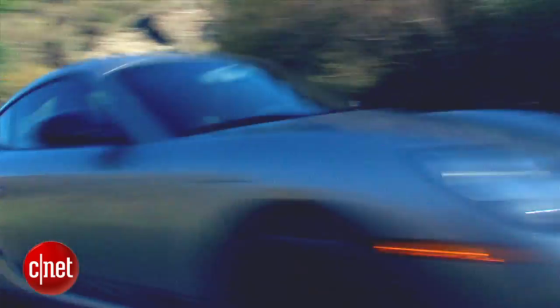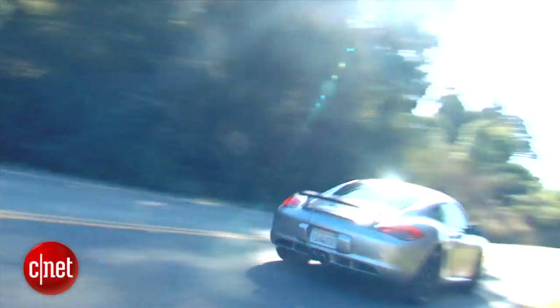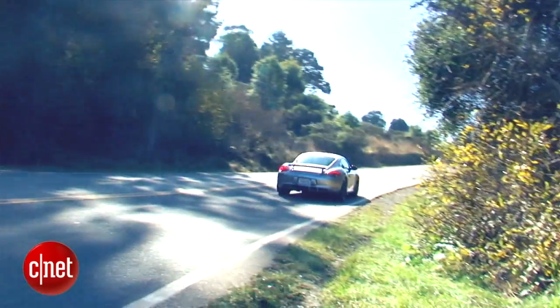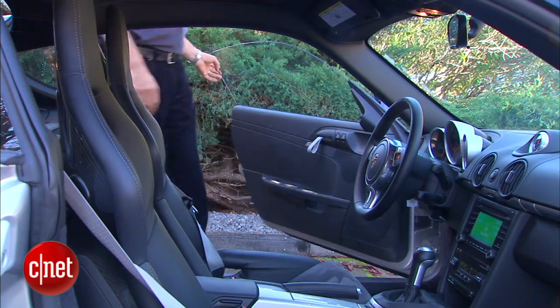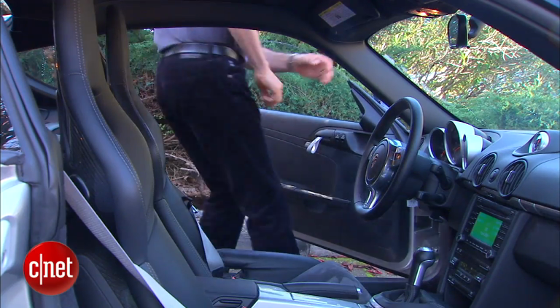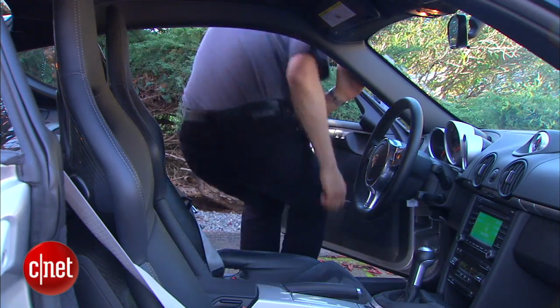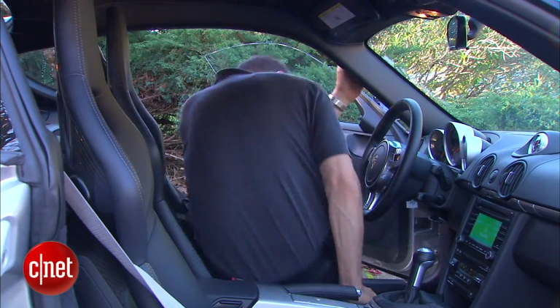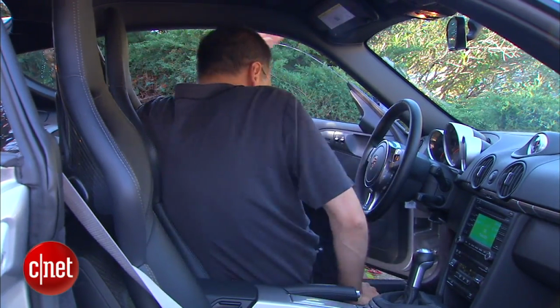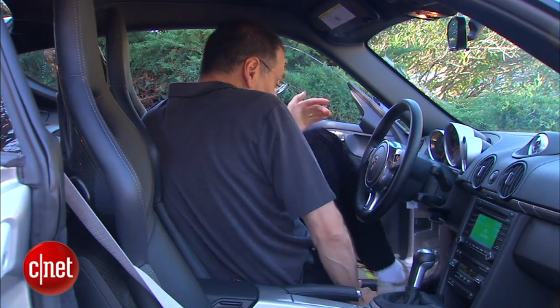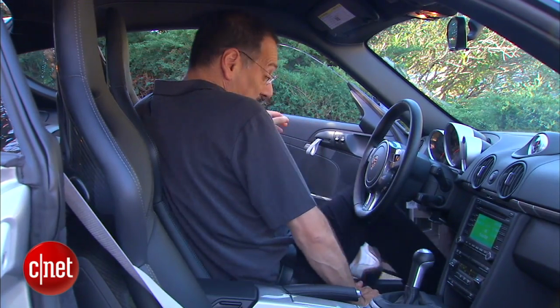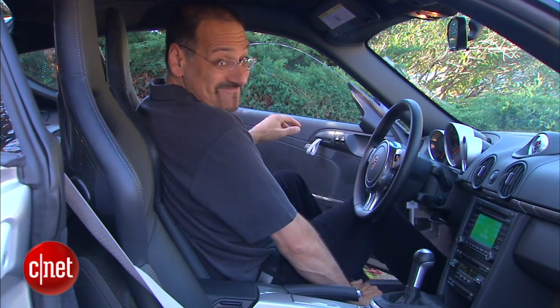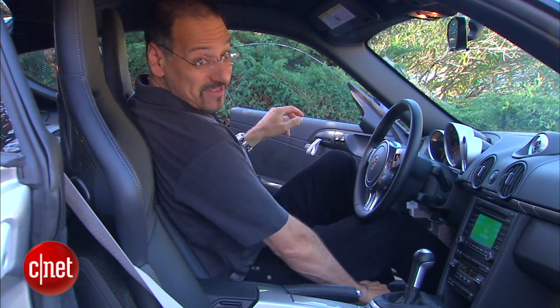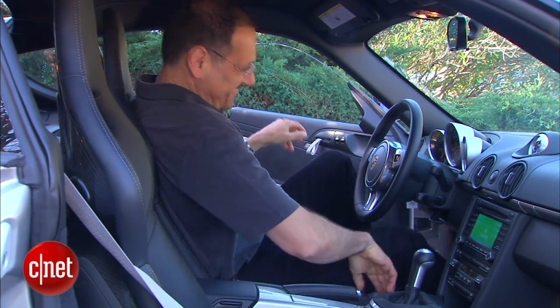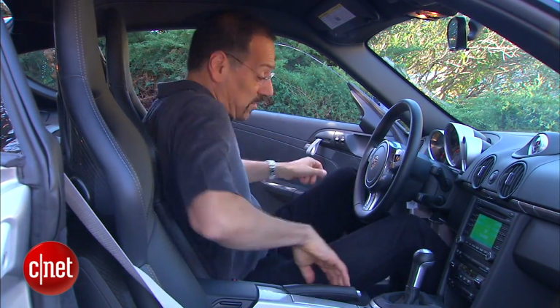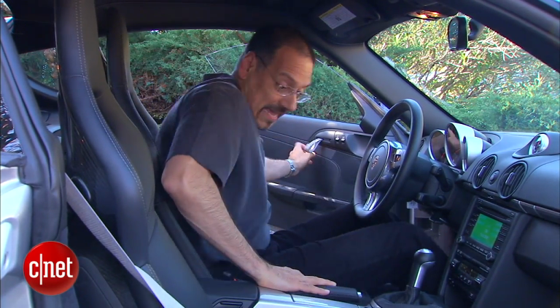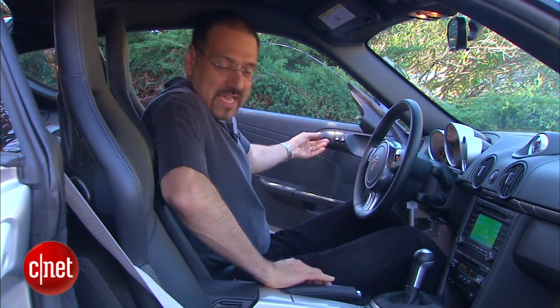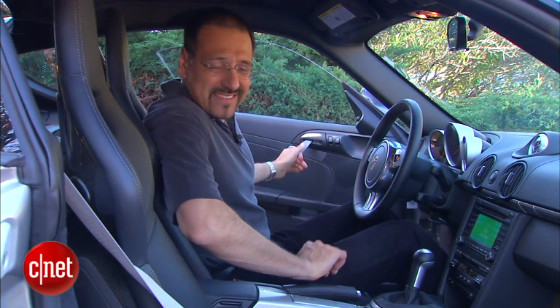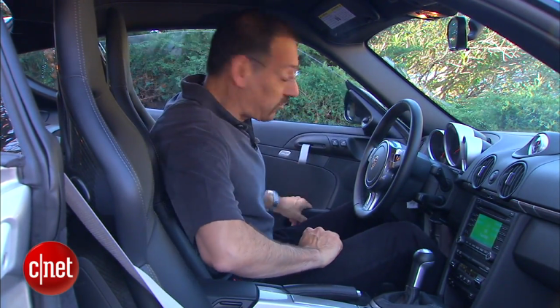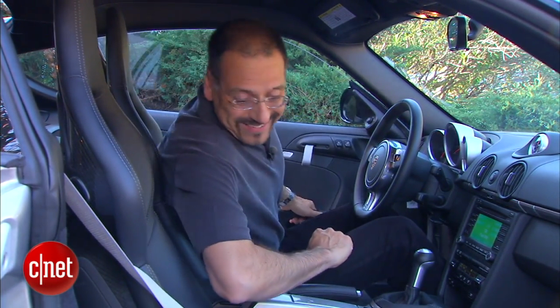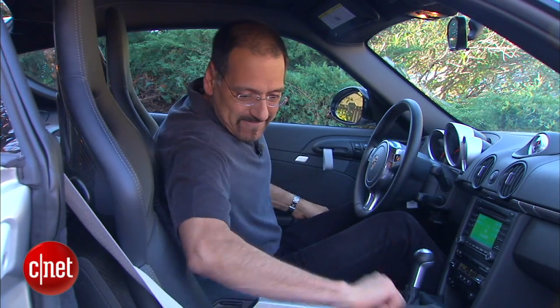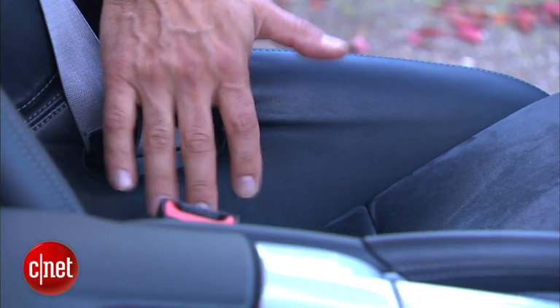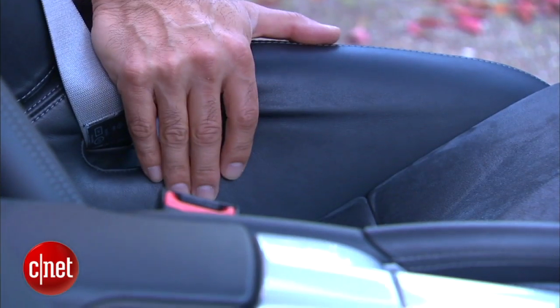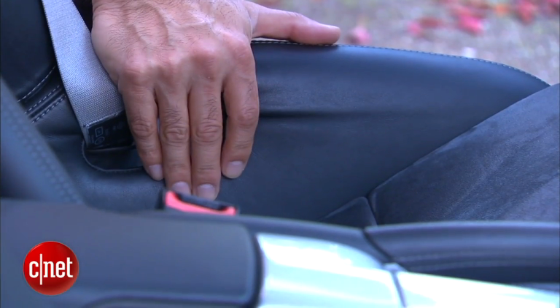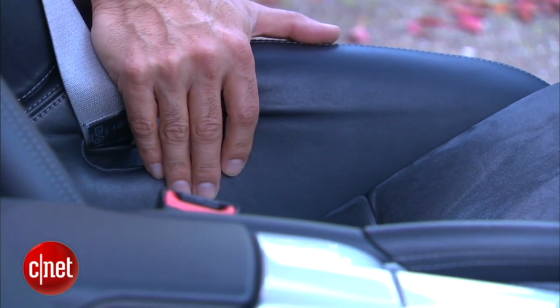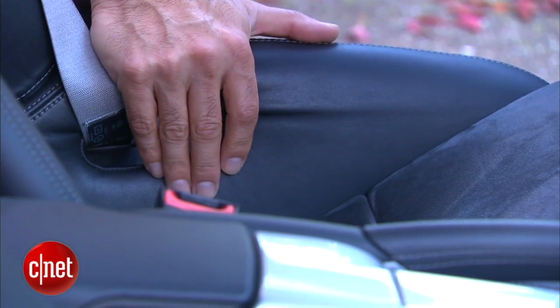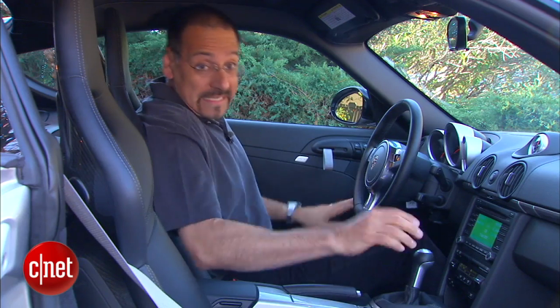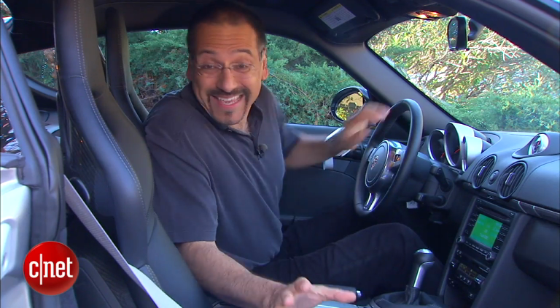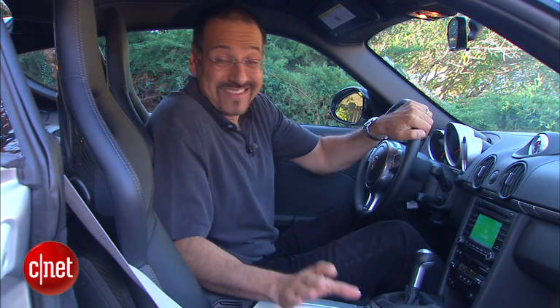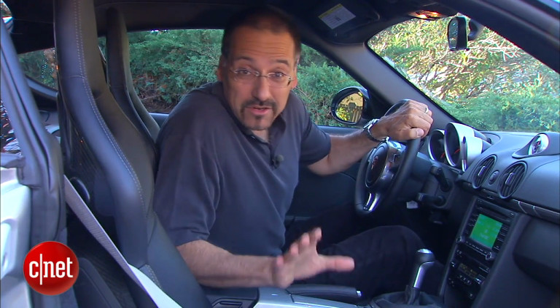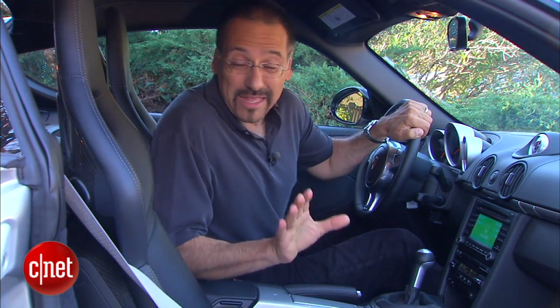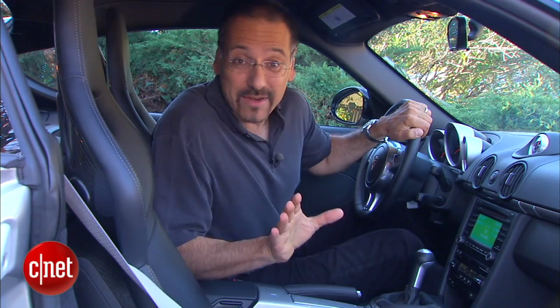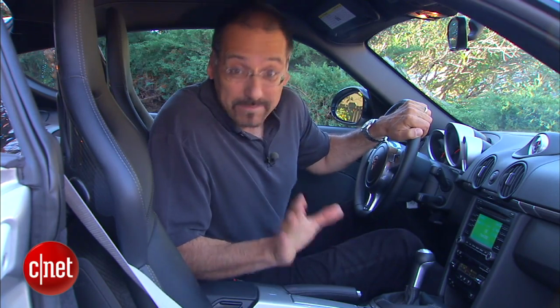The first thing that tells you you're getting into a Cayman R is that pain in your lower sacroiliac. This thing's got these racing seats with unforgiving bolsters on the side. It's a good indication this is not your normal, everyday road-going Porsche.